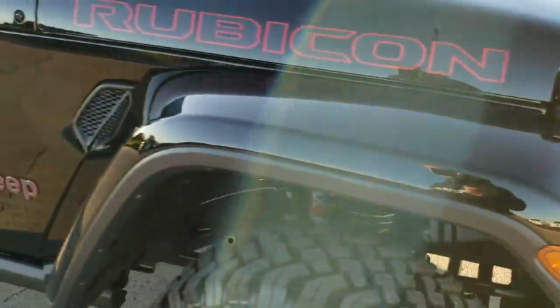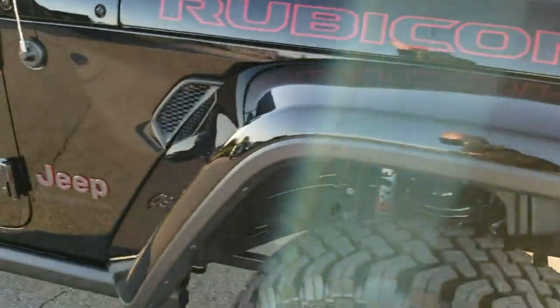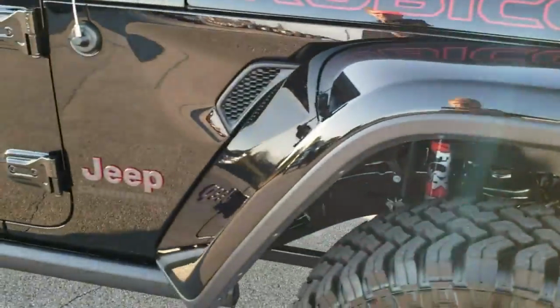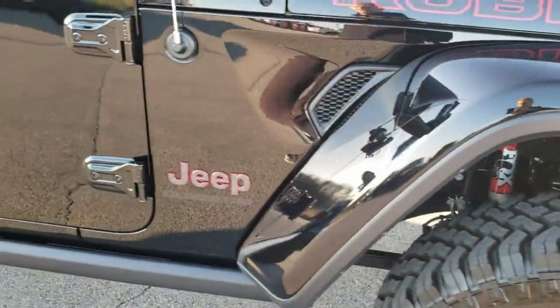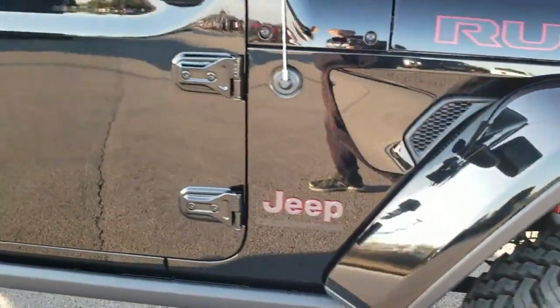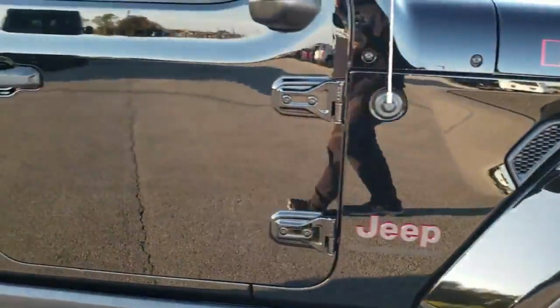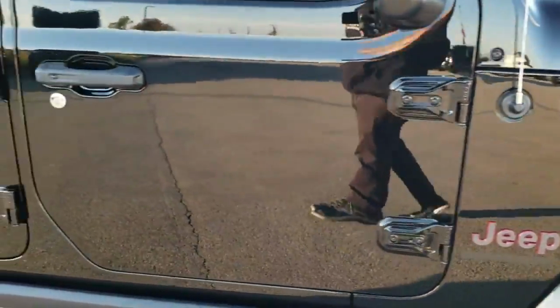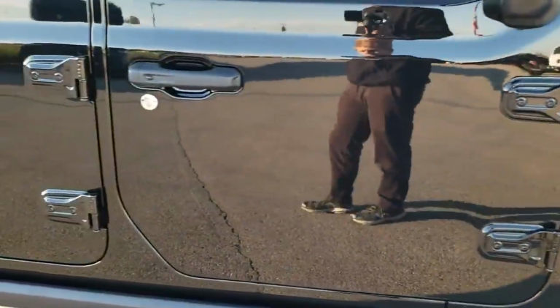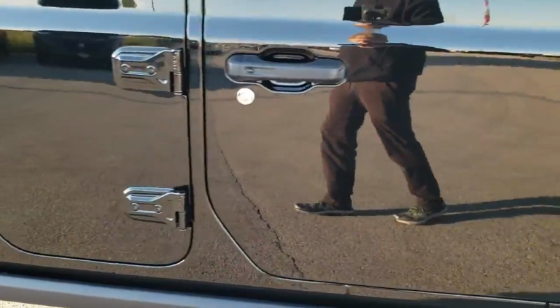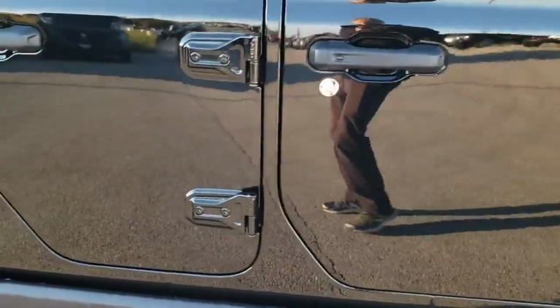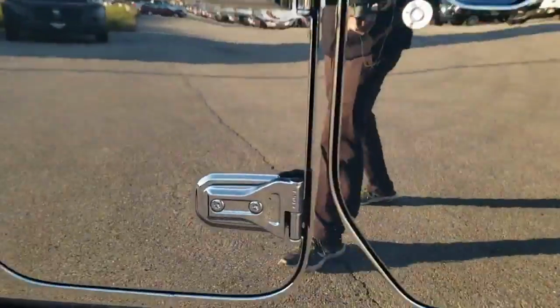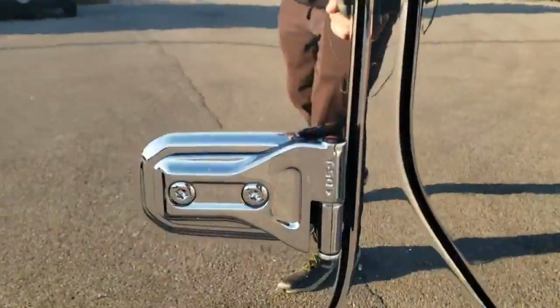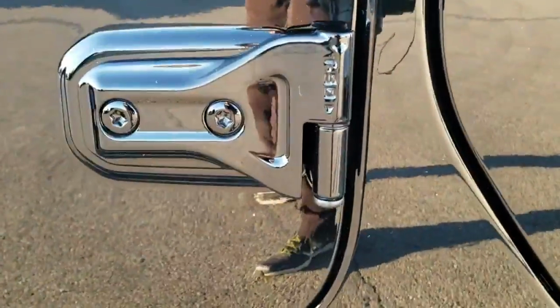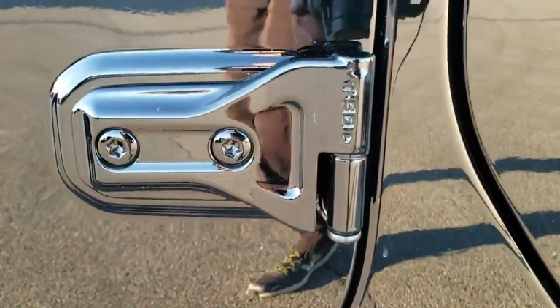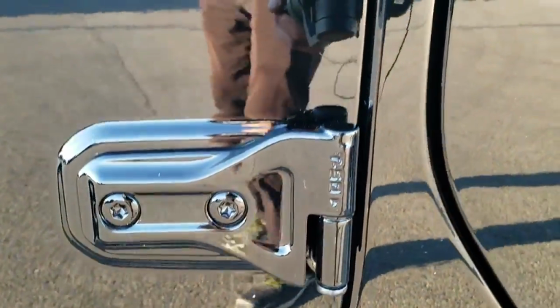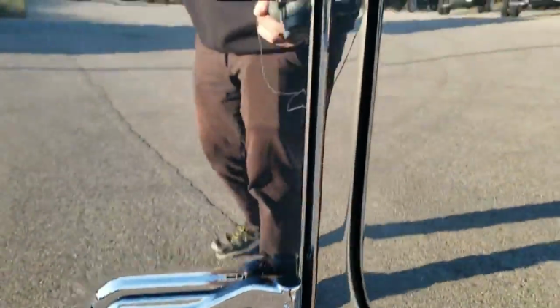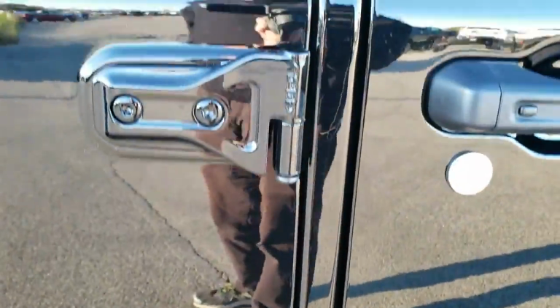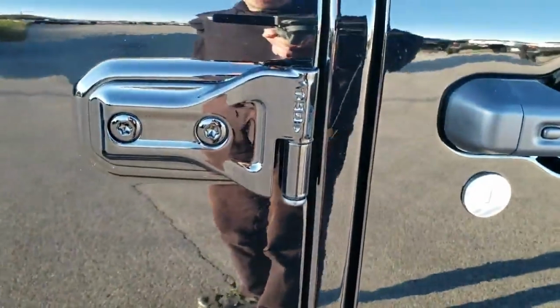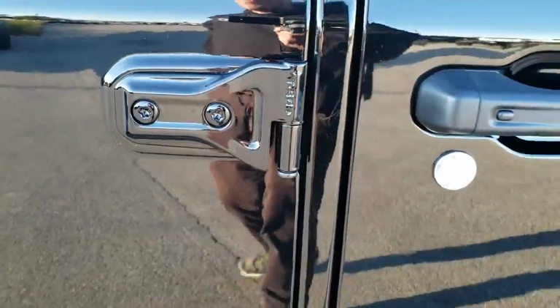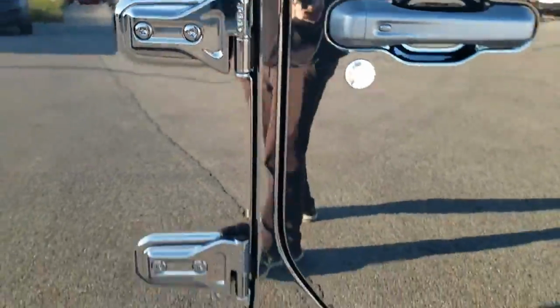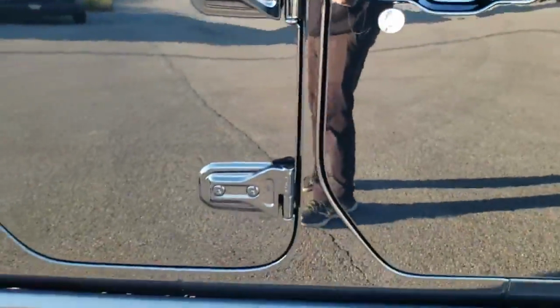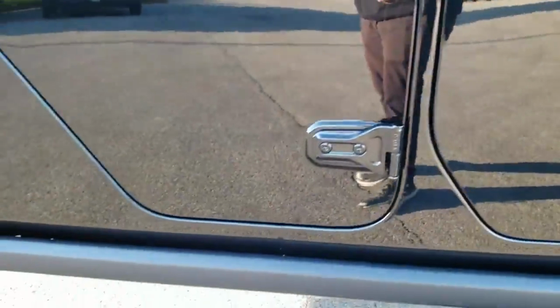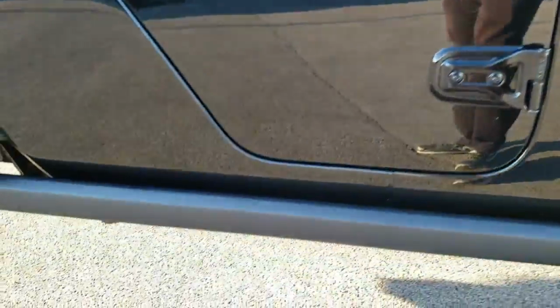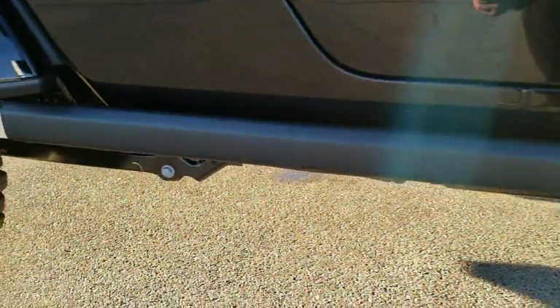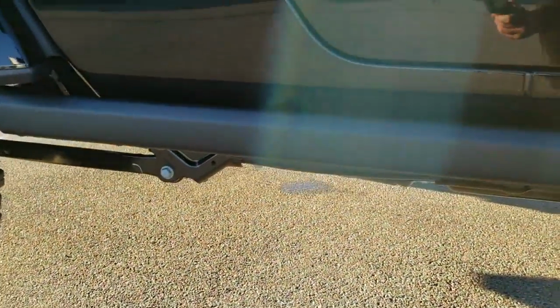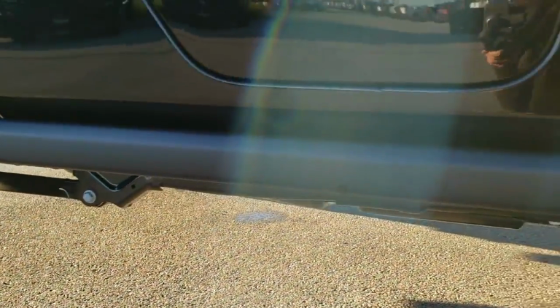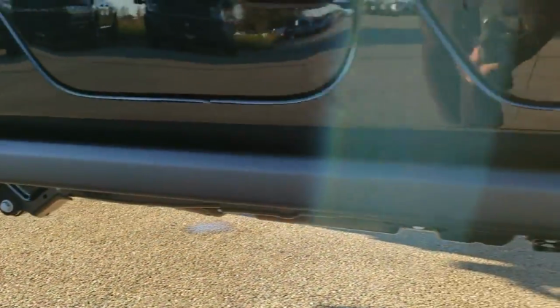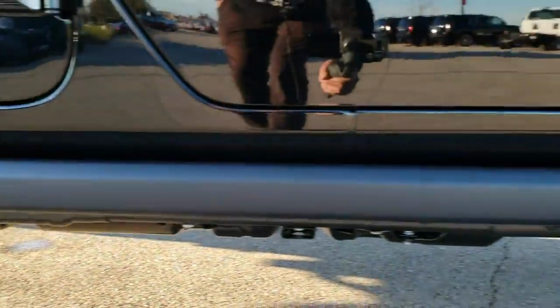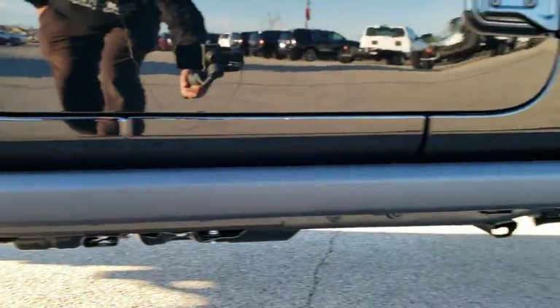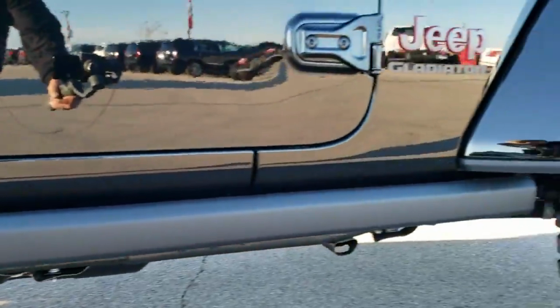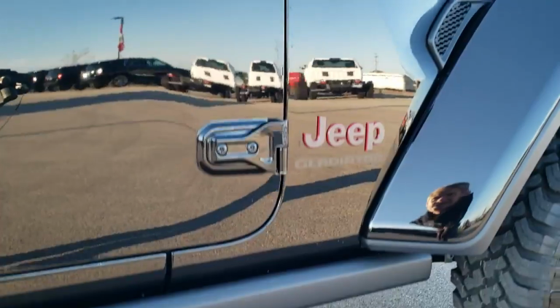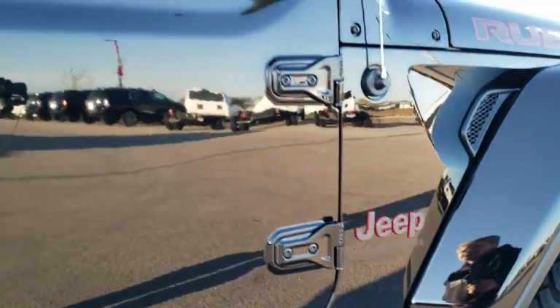Color match fenders on here. Those doors can come off. It has the Torx 50 logo on there so you know which Torx wrench to use. You get the heavy-duty rock rails, part of the Rubicon package.